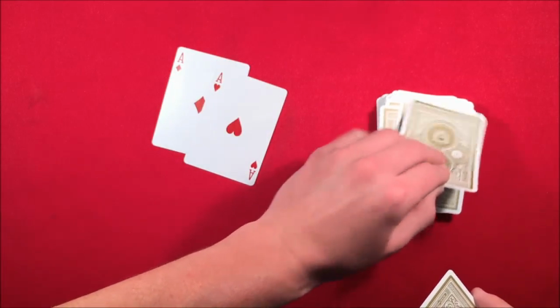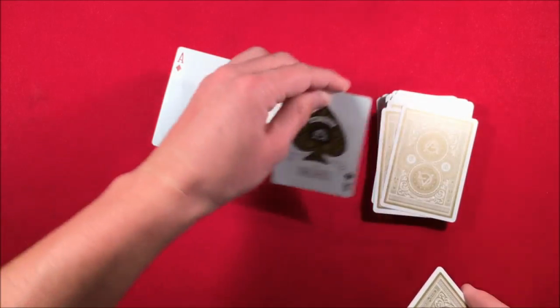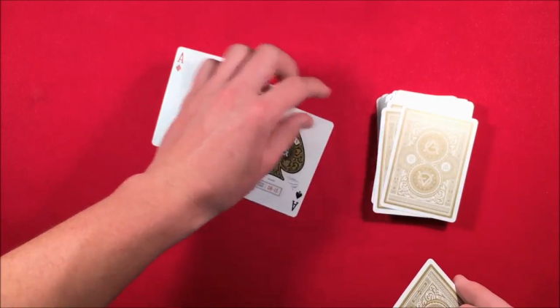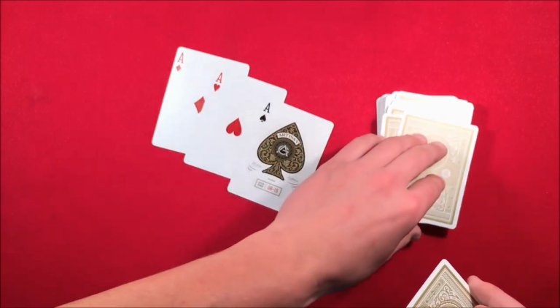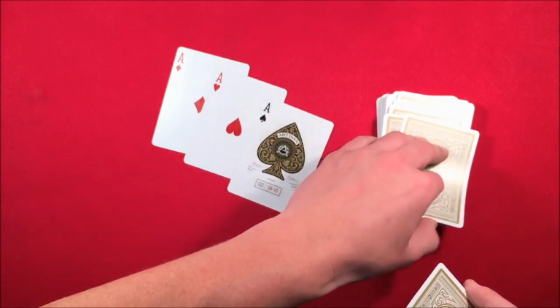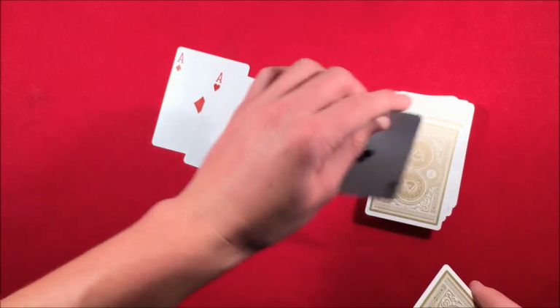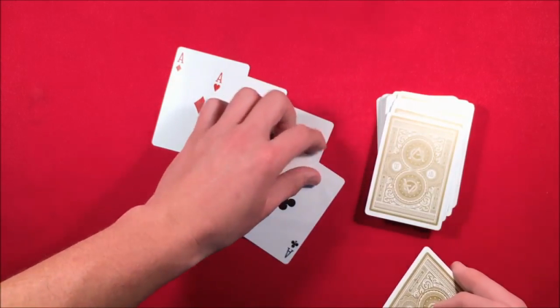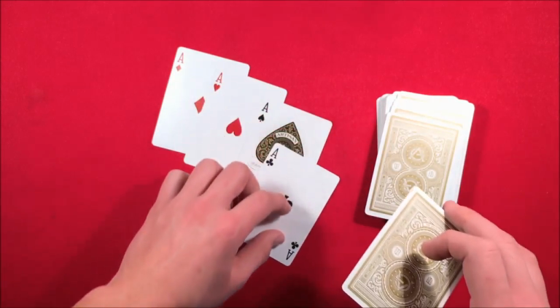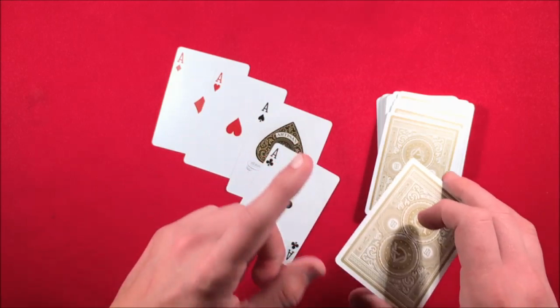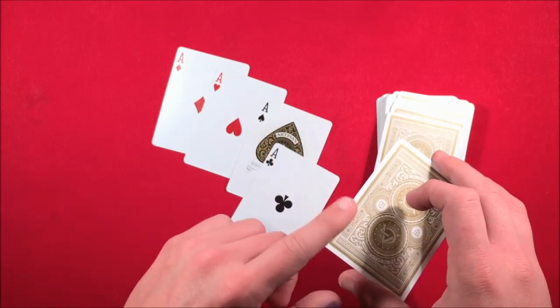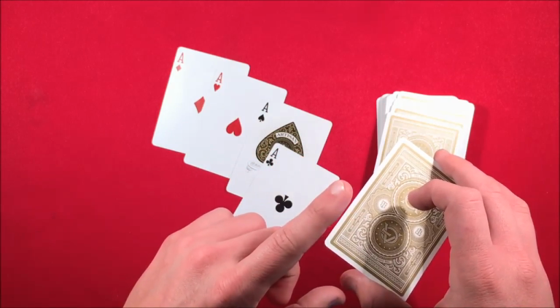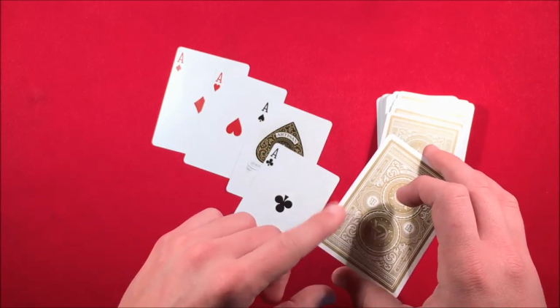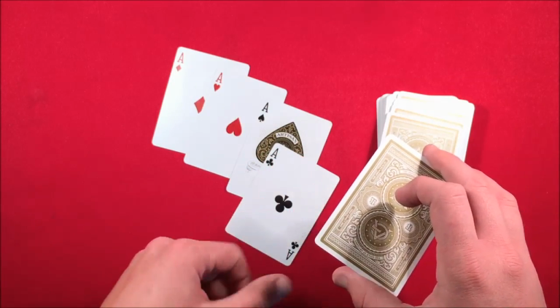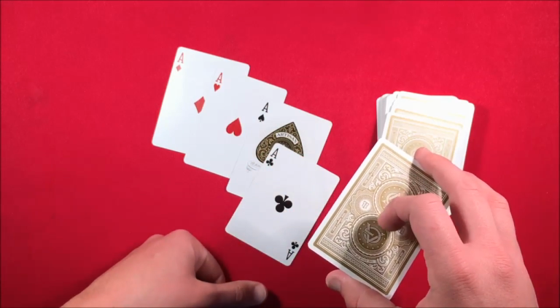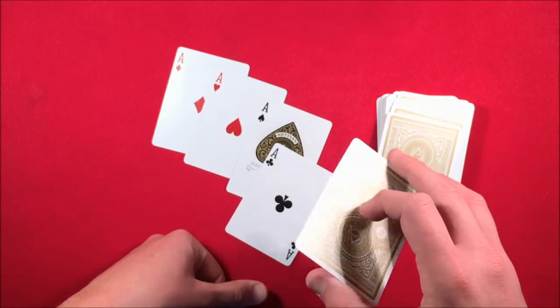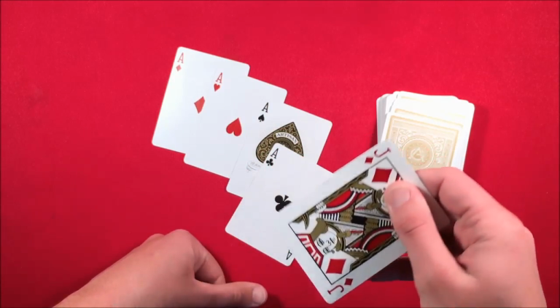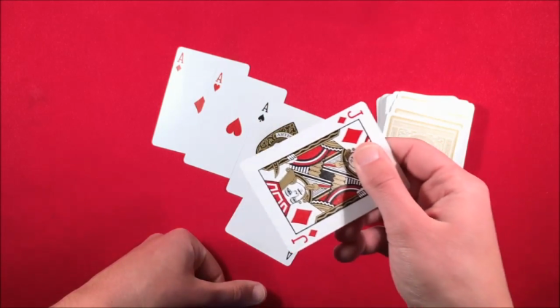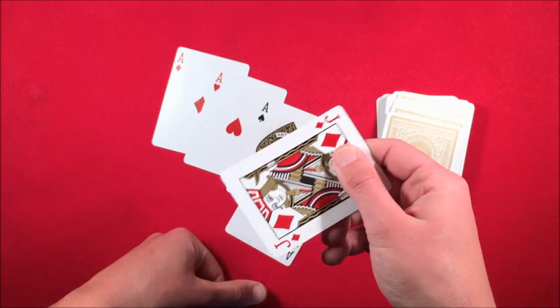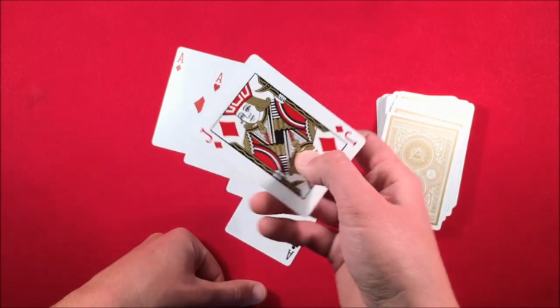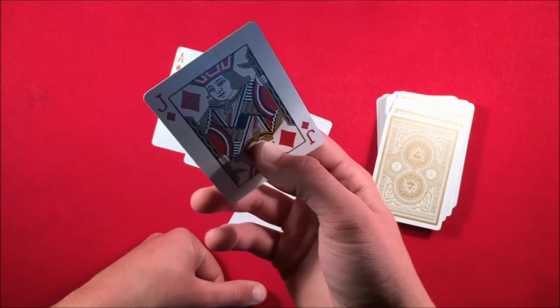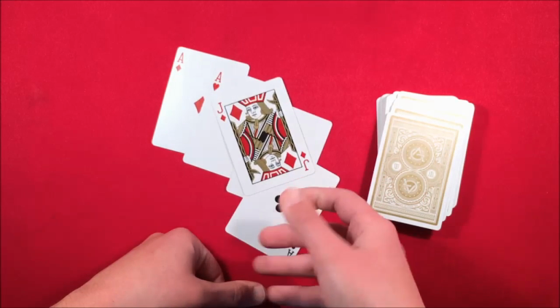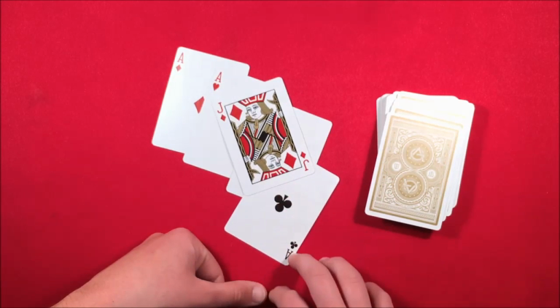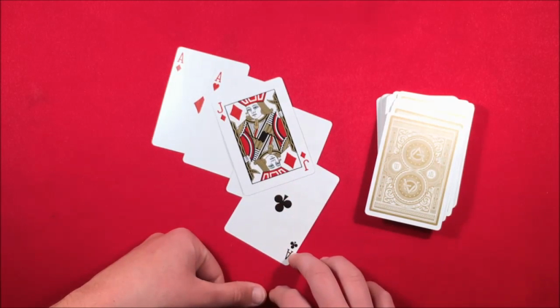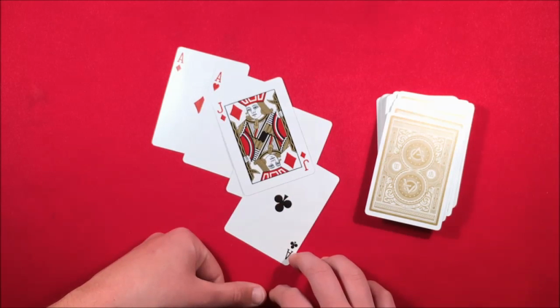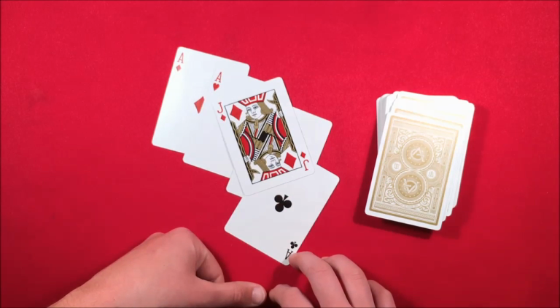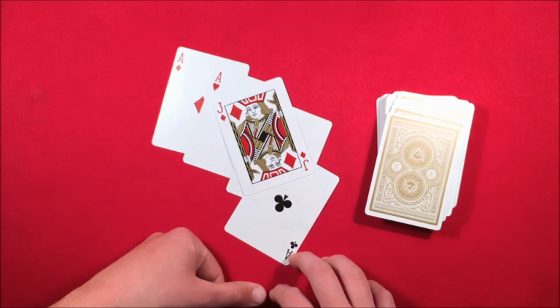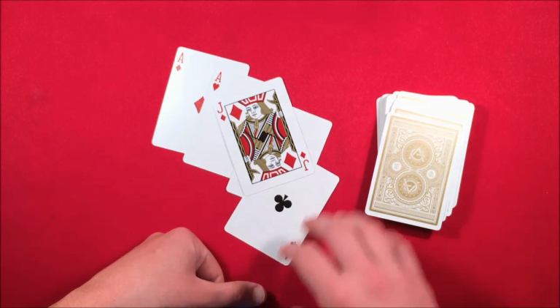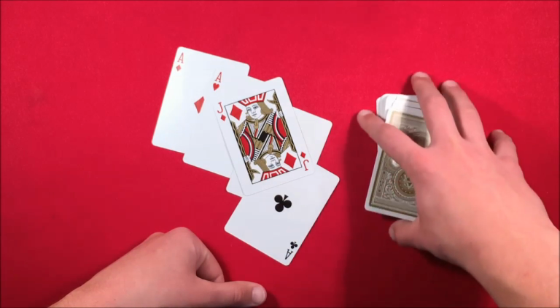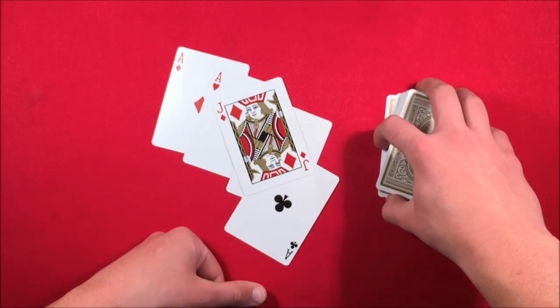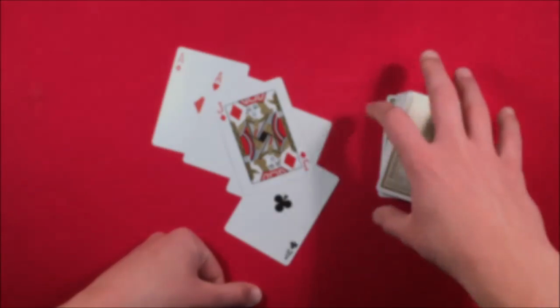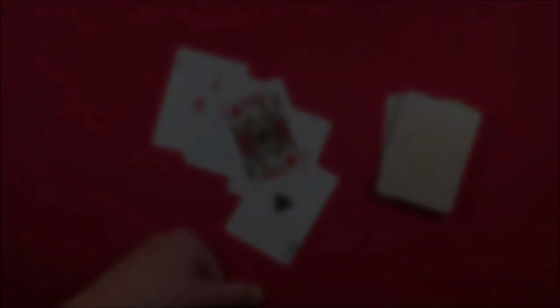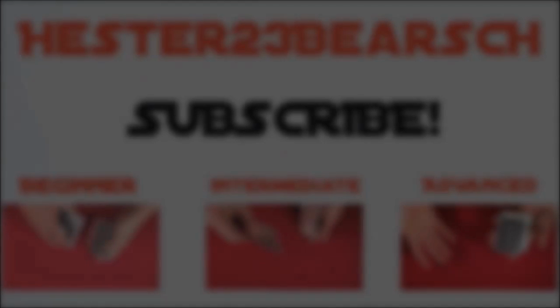What I've just done is dropped the rest of the cards on top. You say, 'Maybe it's the next card down,' and you keep showing them that the next cards down are actually all aces. Then you say, 'Maybe the single card I have left in my hand is your card' — and you flip it over and show it to the spectator. That's the trick, guys — I hope you like it, and as always, thanks a lot.